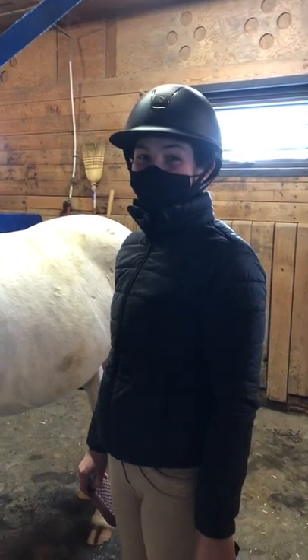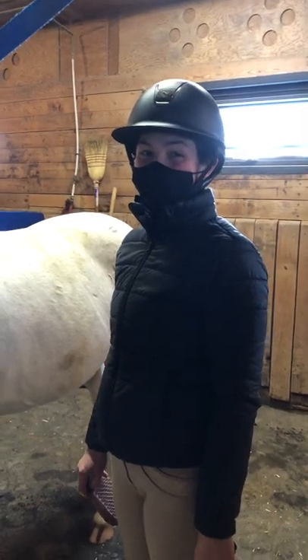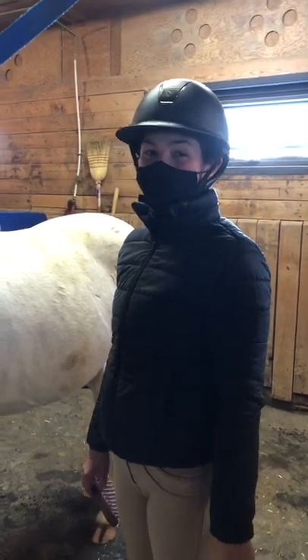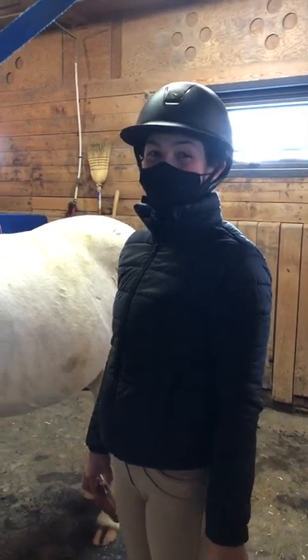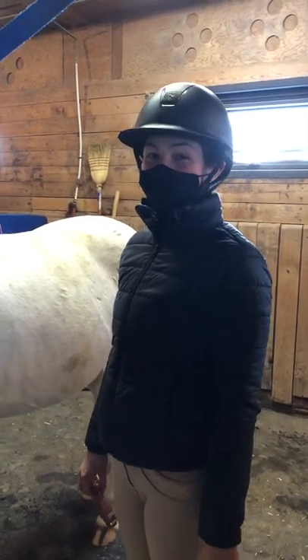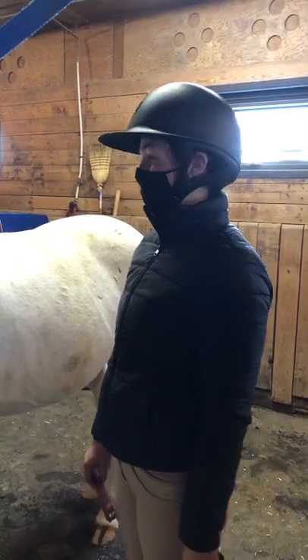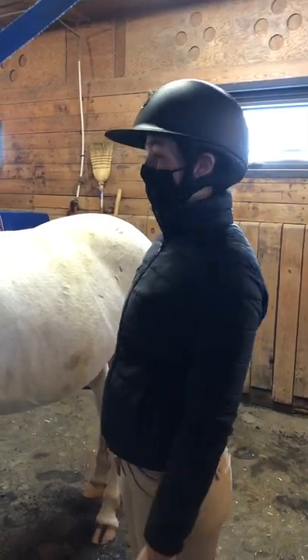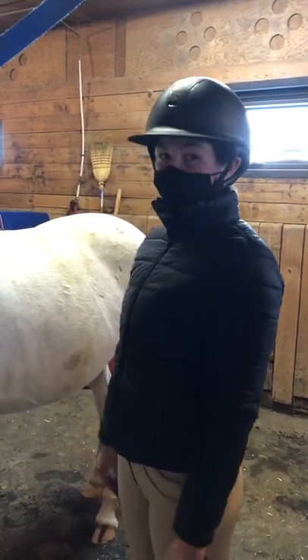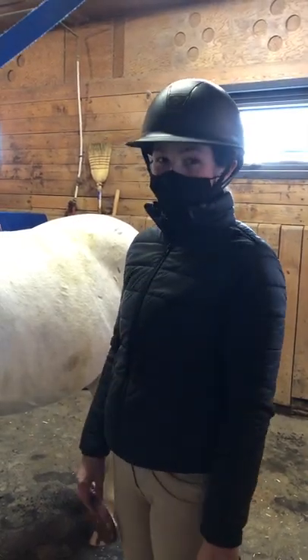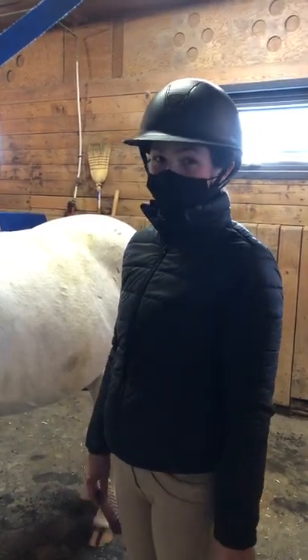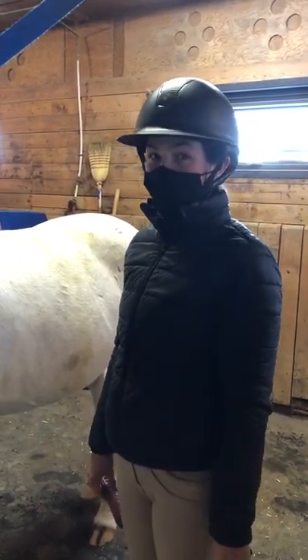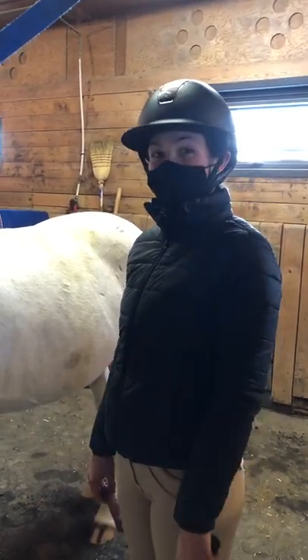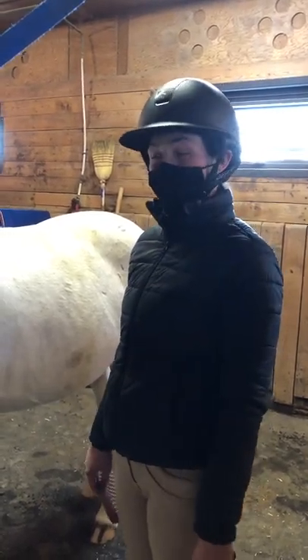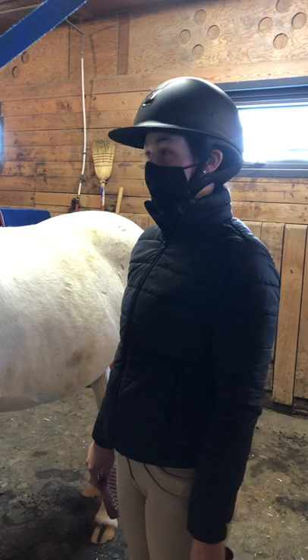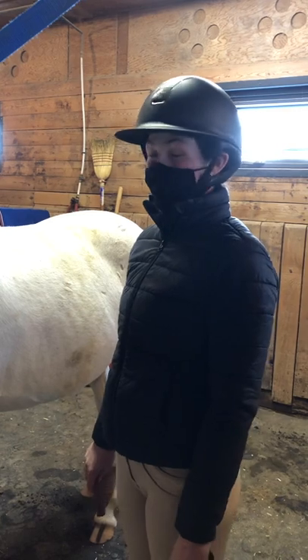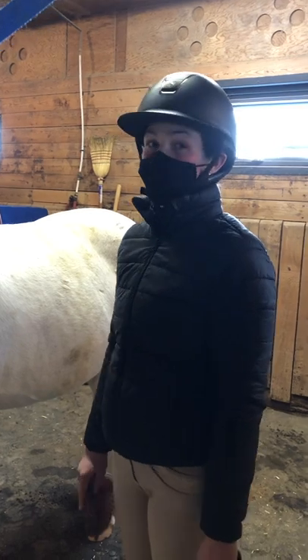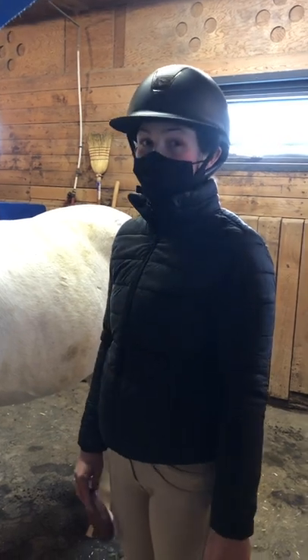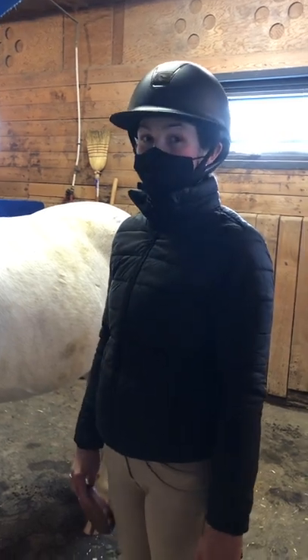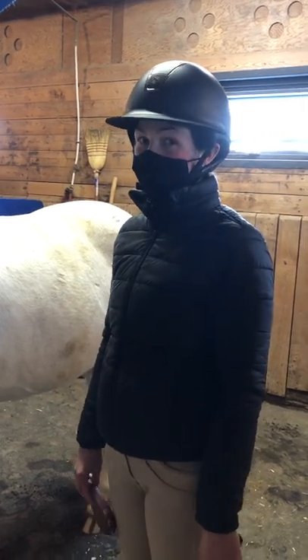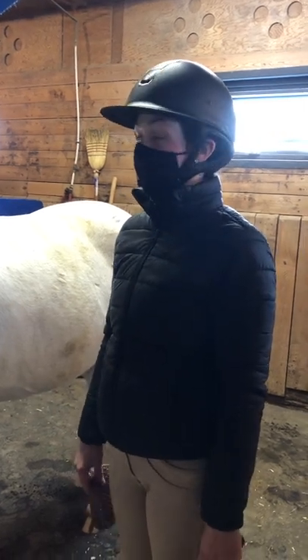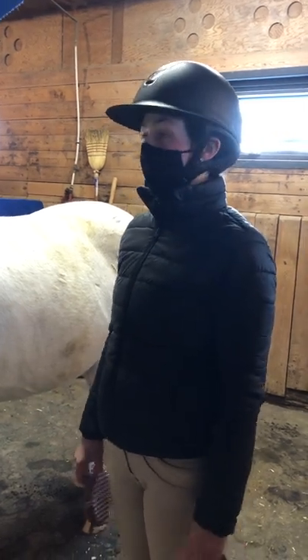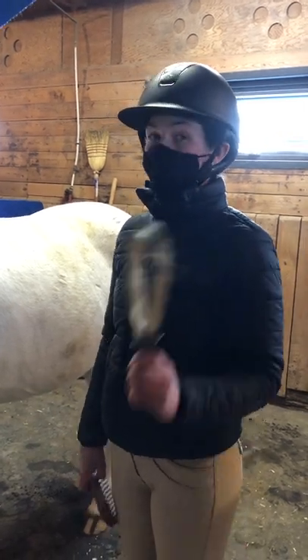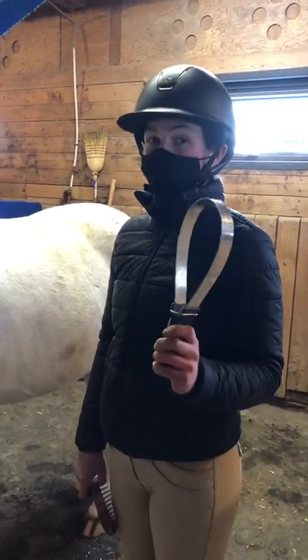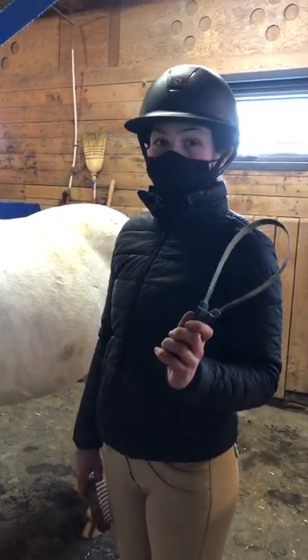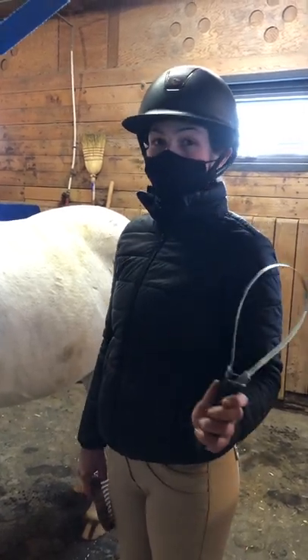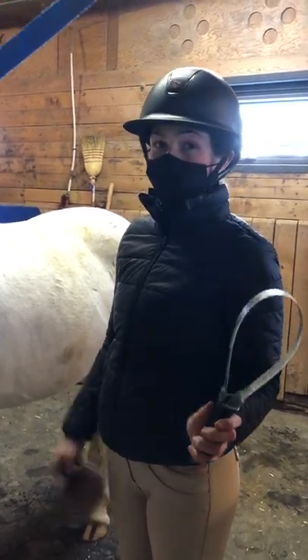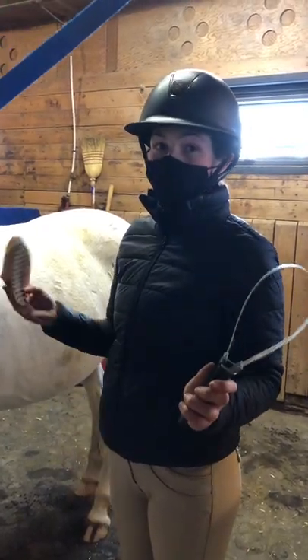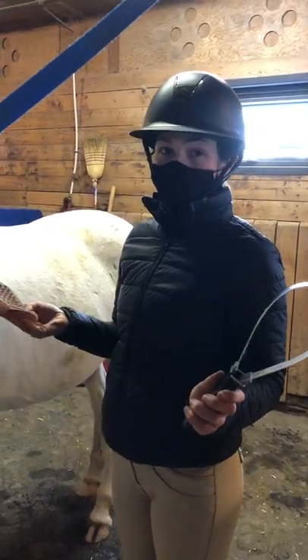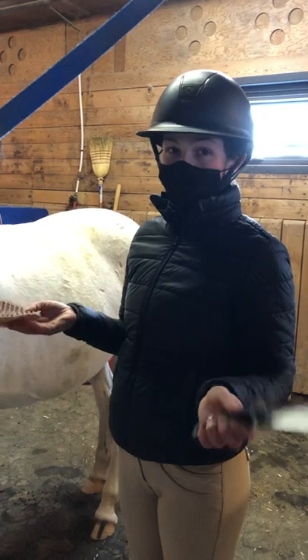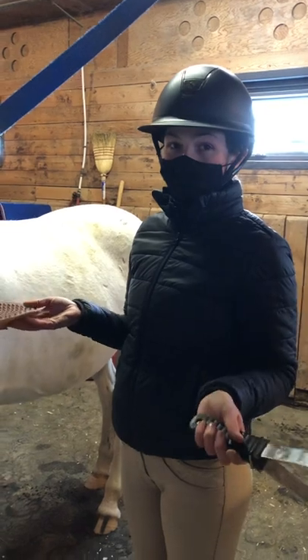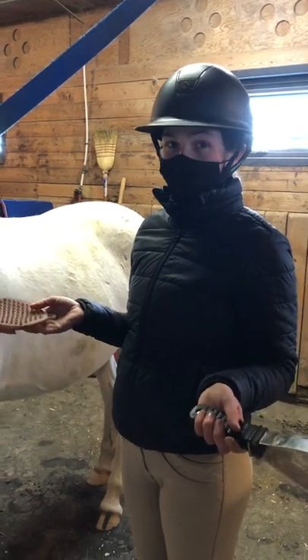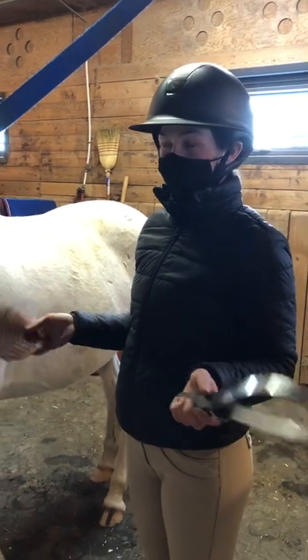Hey guys, it's Maeve. Today we're here with Dora and it is shedding season, and Dora is one of the ones that sheds a lot. So we're going to go over how to use a shedding blade or a curry comb to shed your horse.